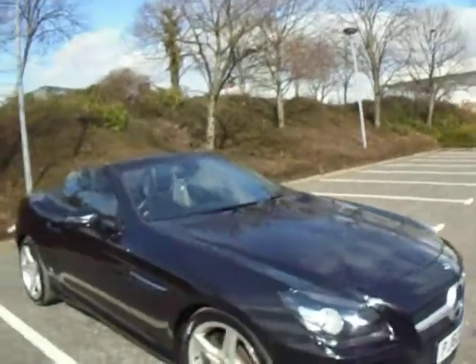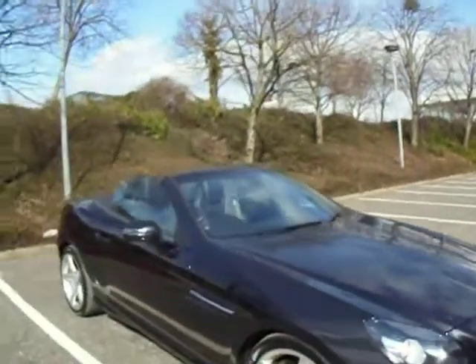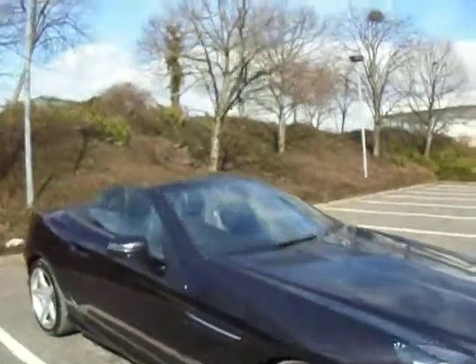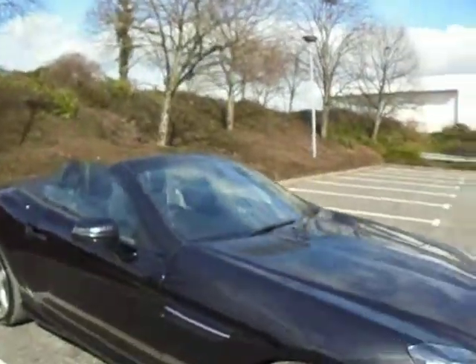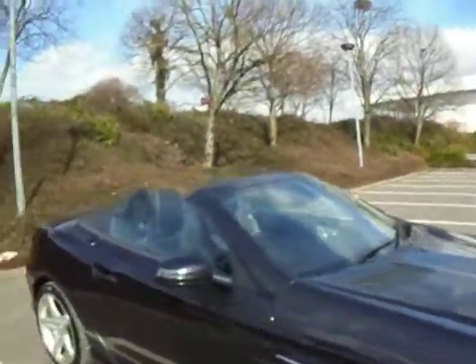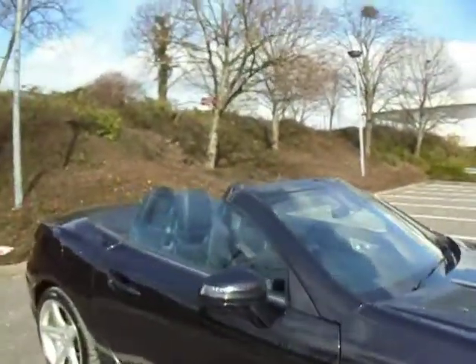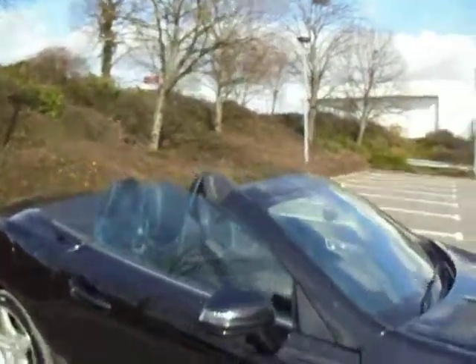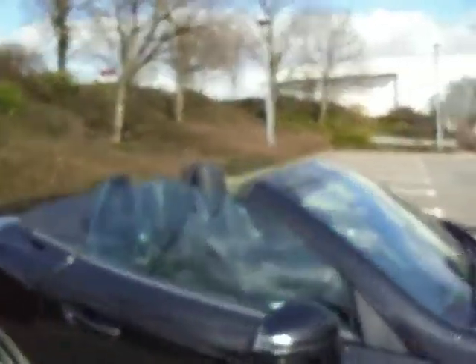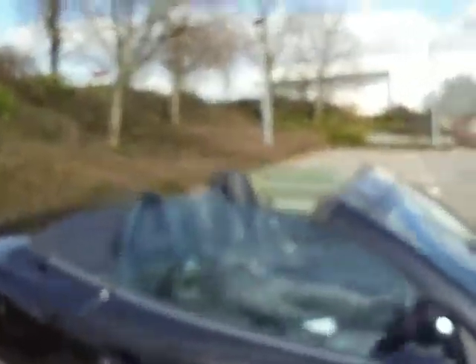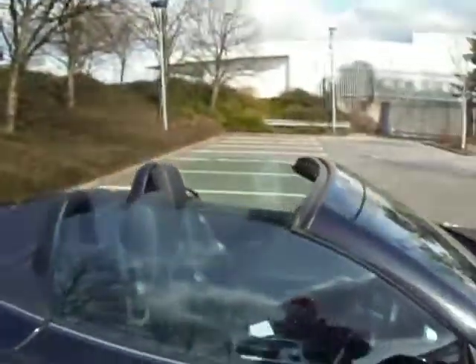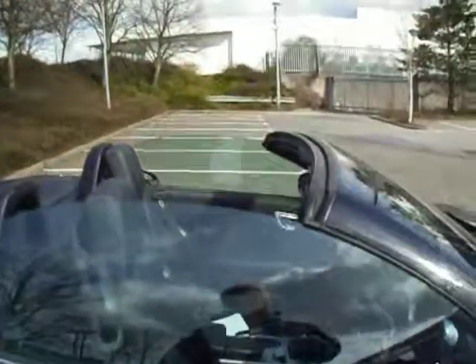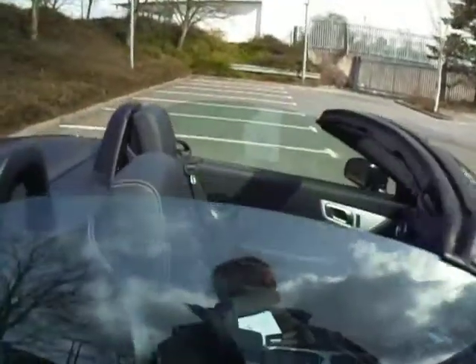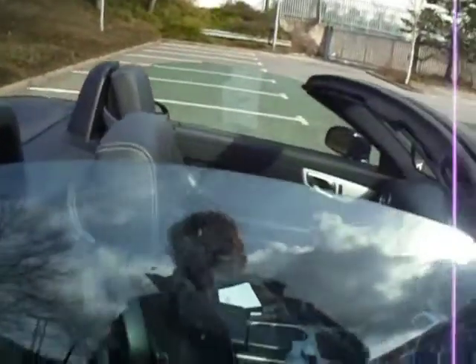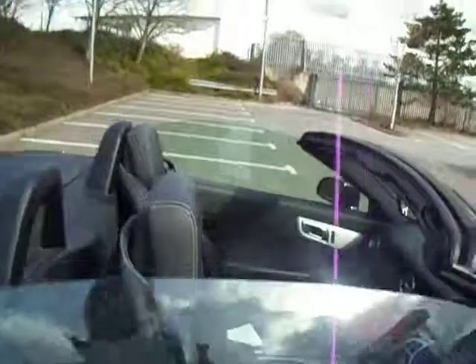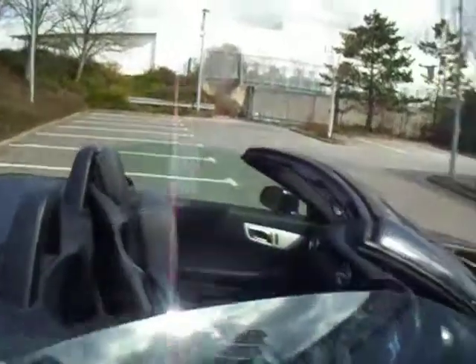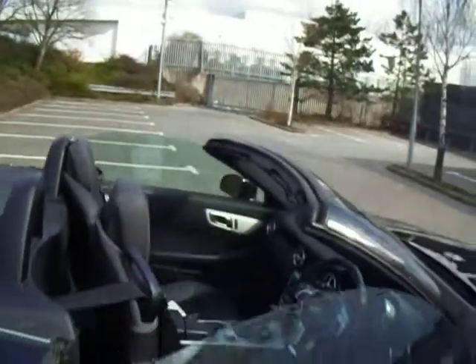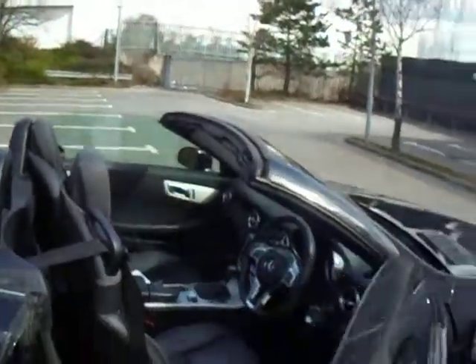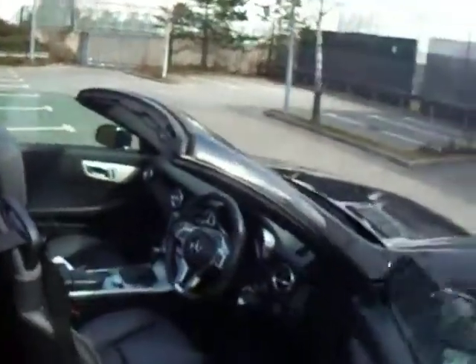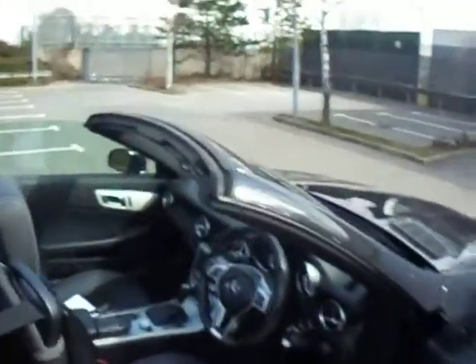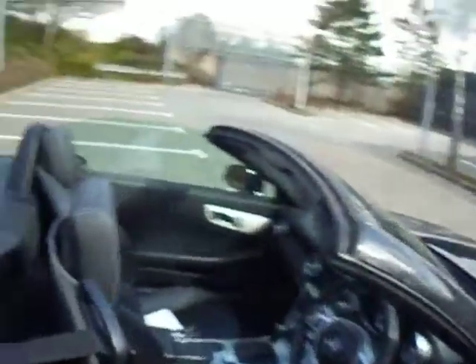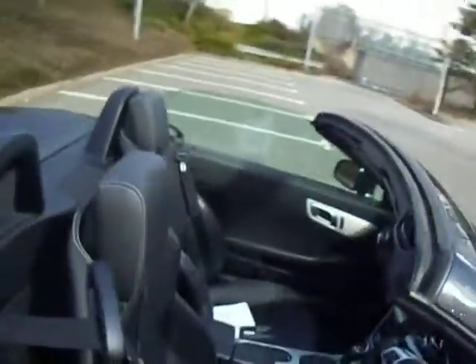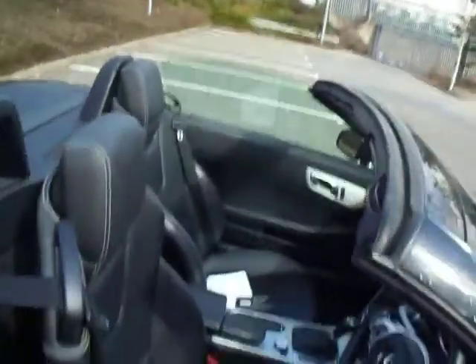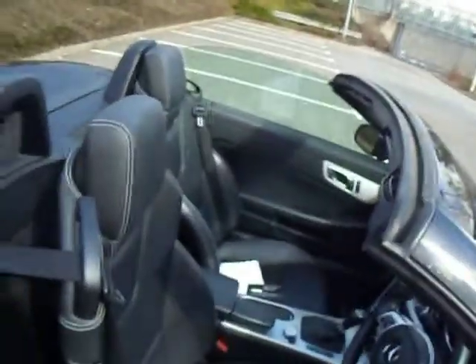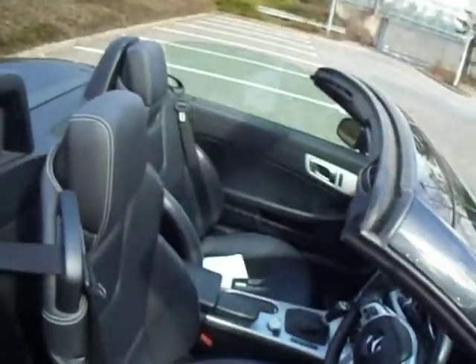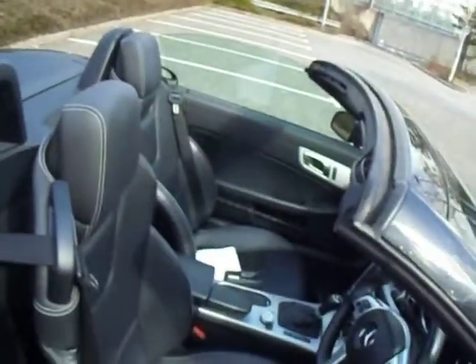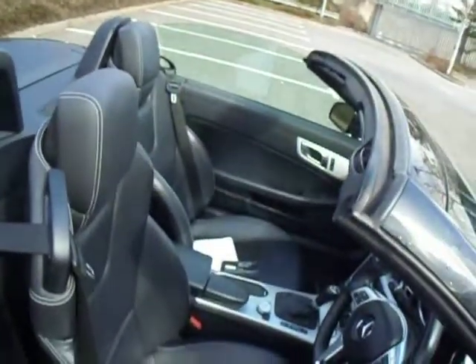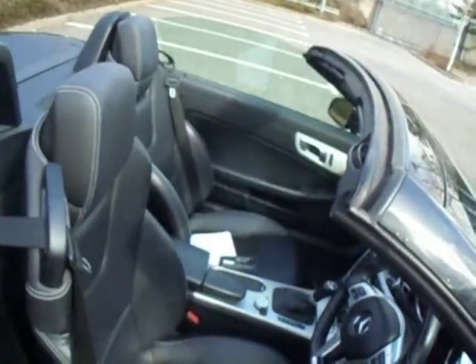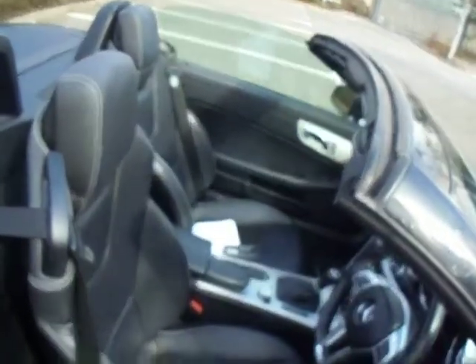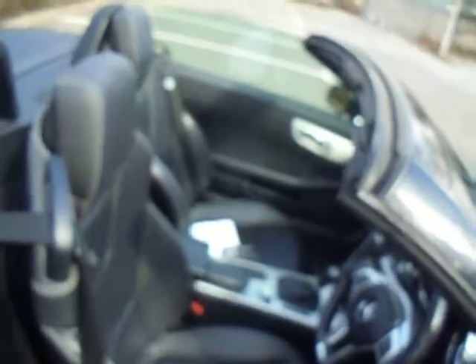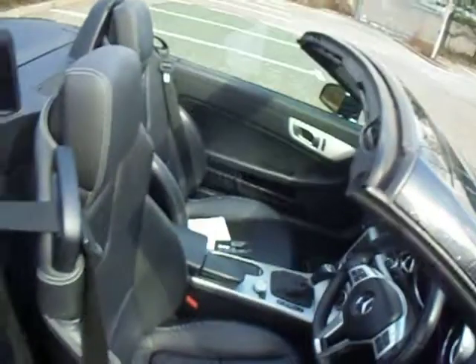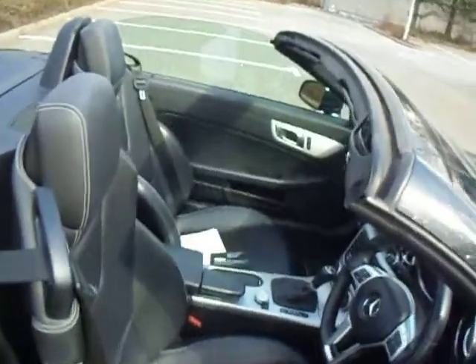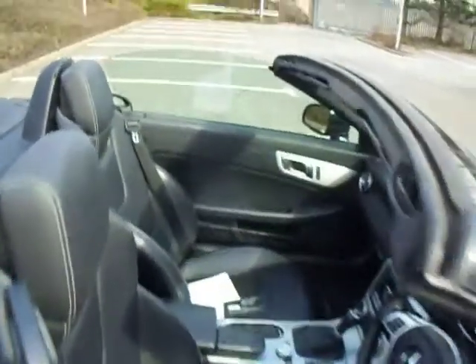Let's have a look inside. As you can see this vehicle is a two seater, so it would be your sports car.